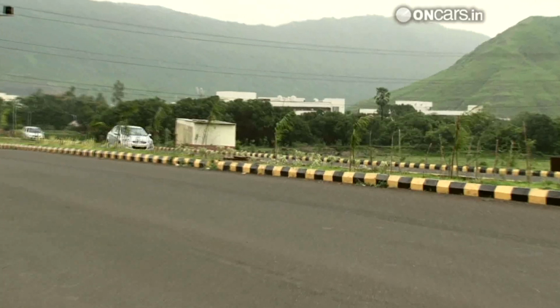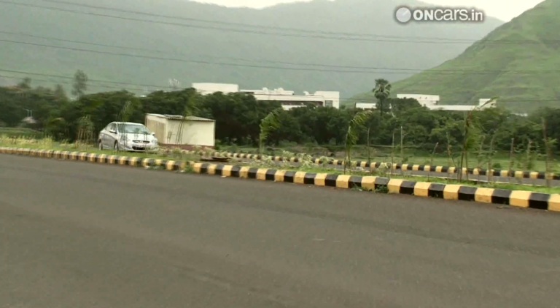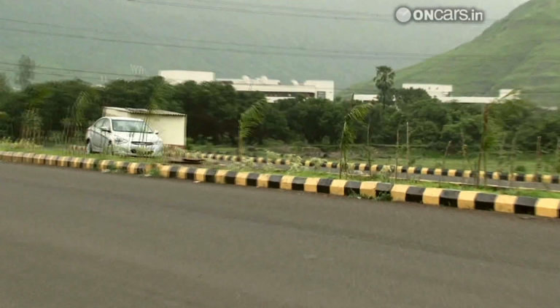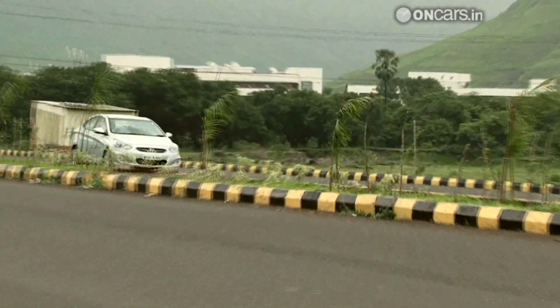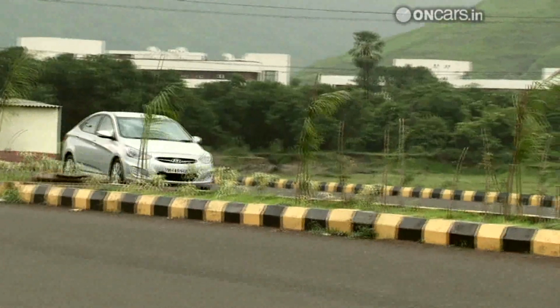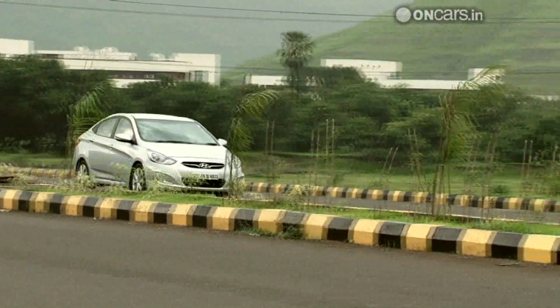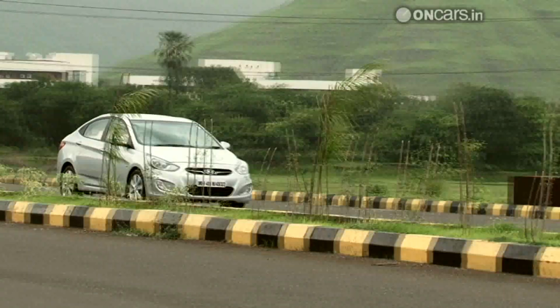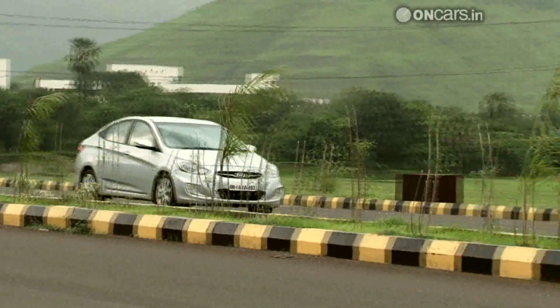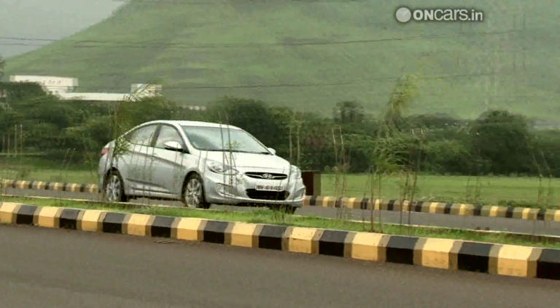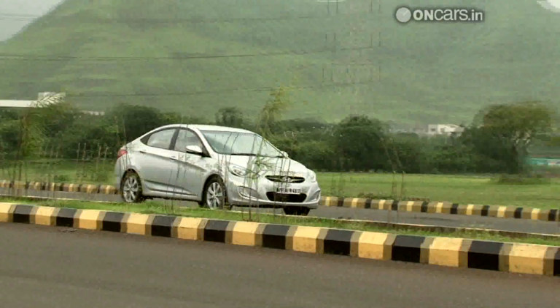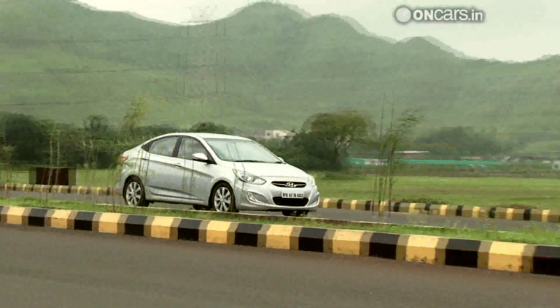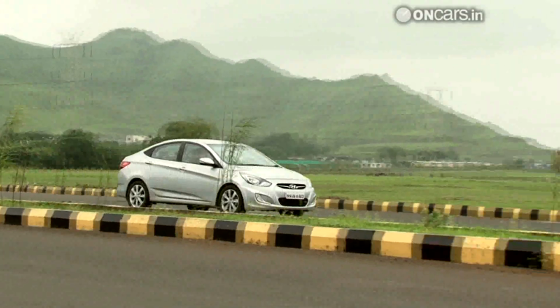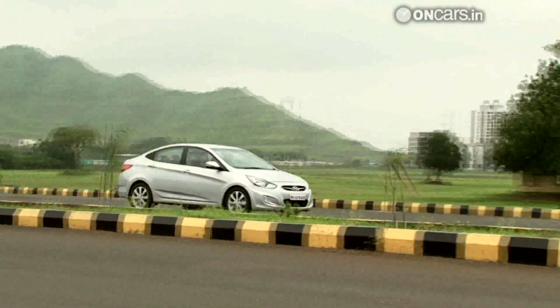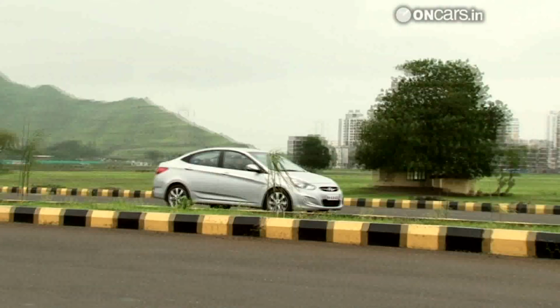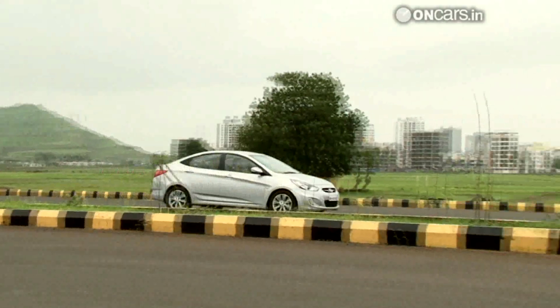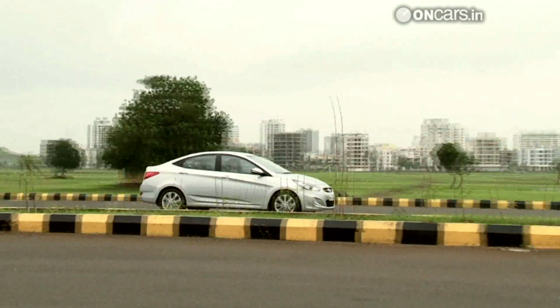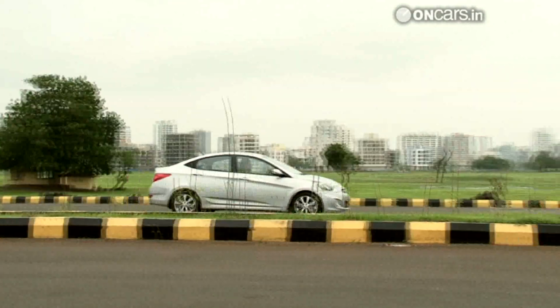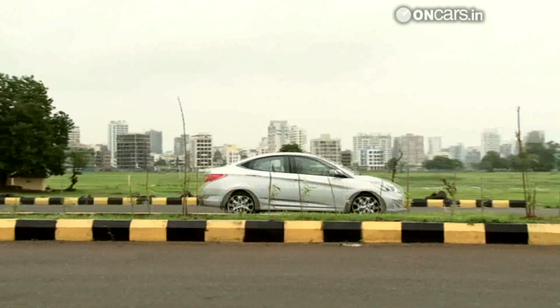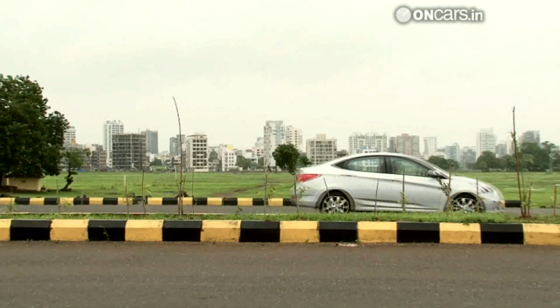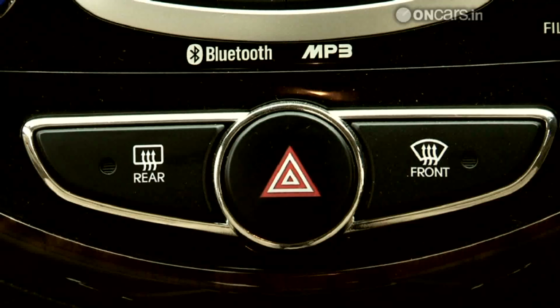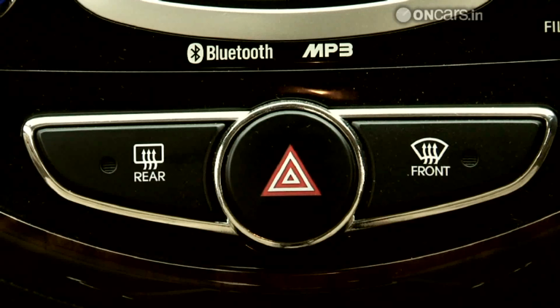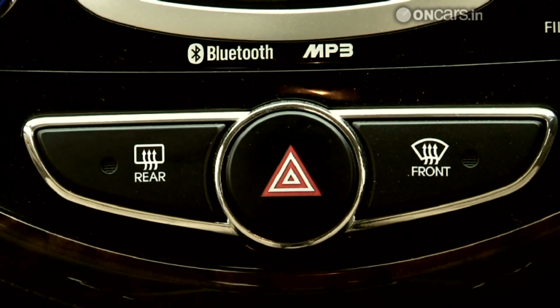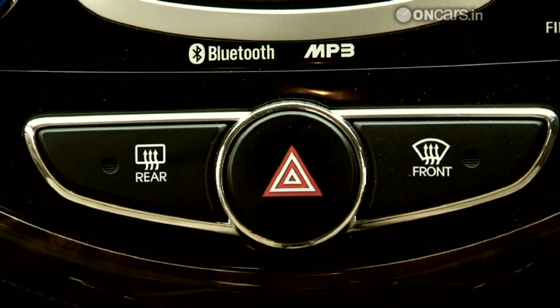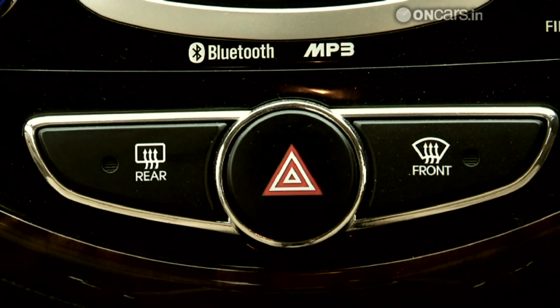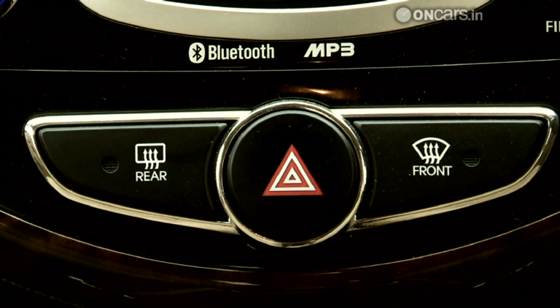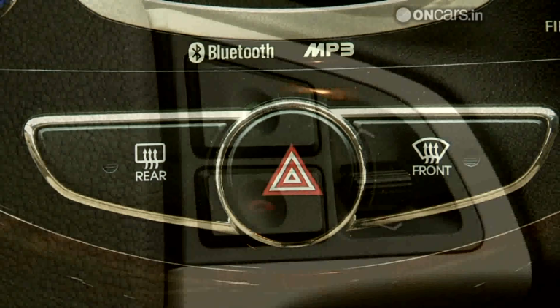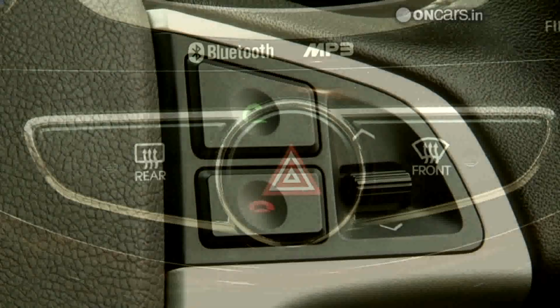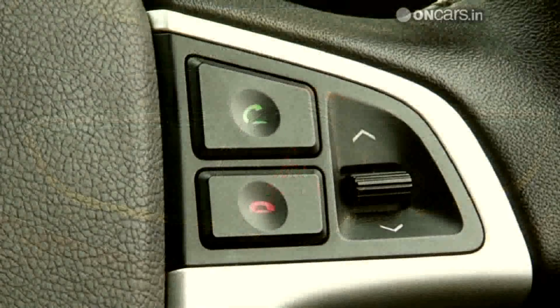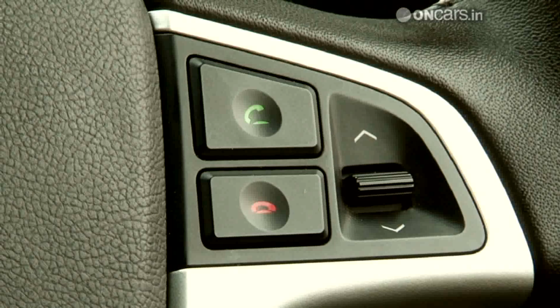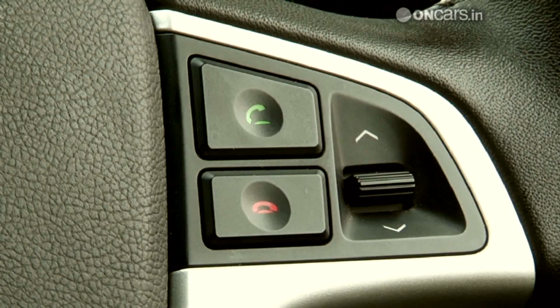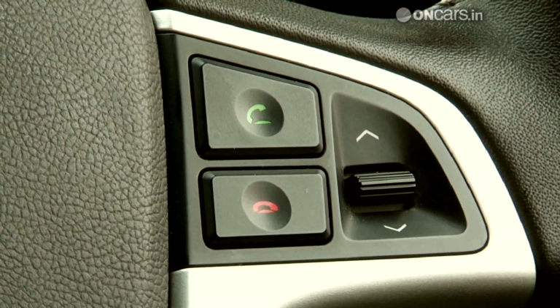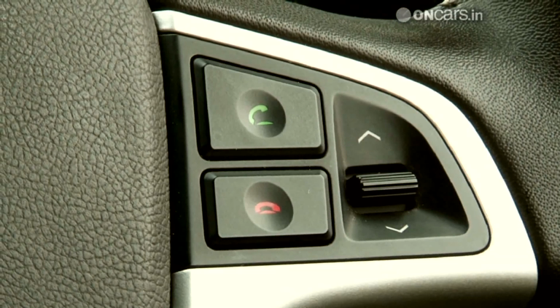I particularly like the iPod interface that lets you manage your iPod completely through the audio system. The Bluetooth module is fairly easy to sync and works just fine.